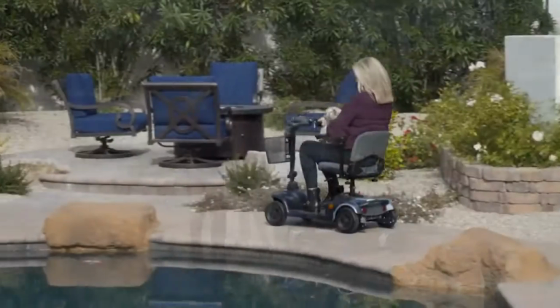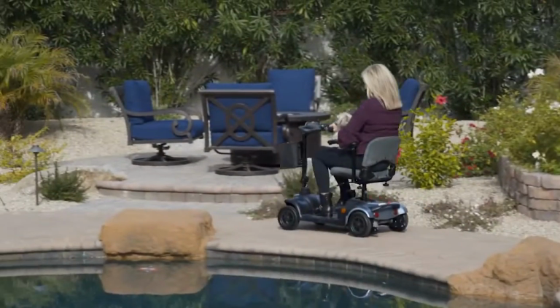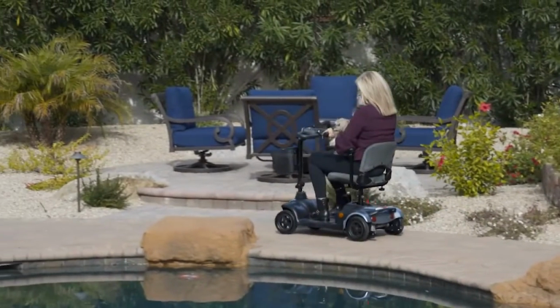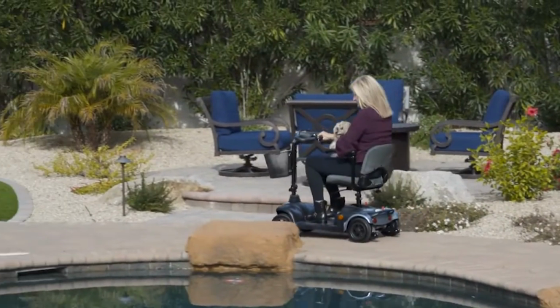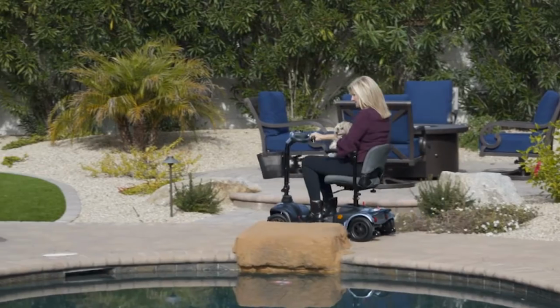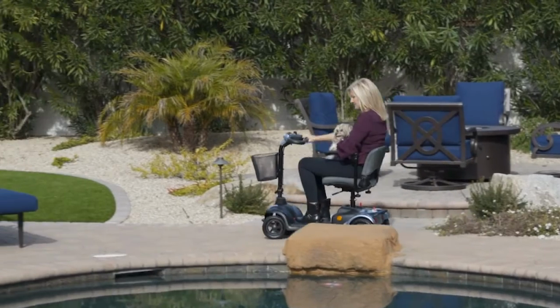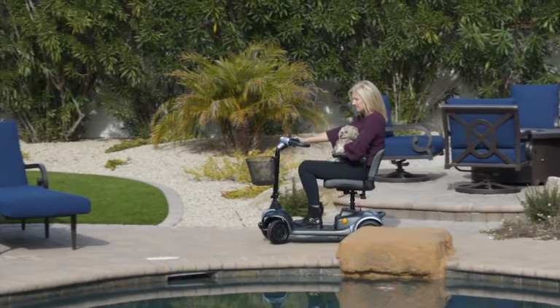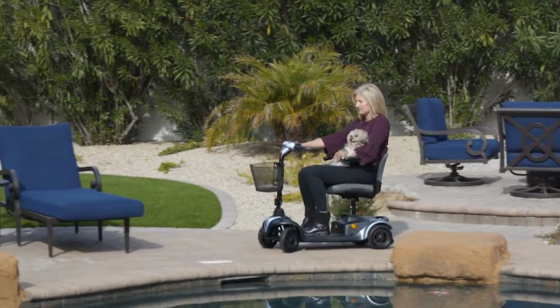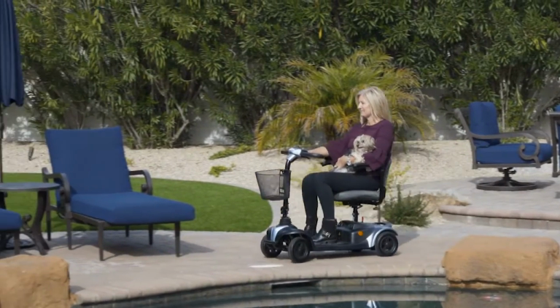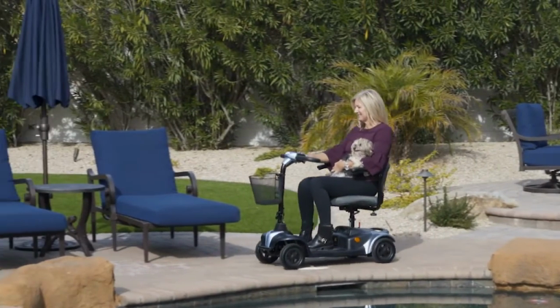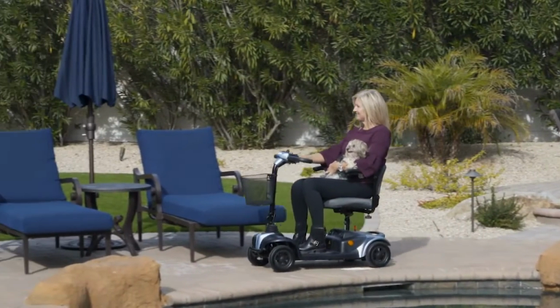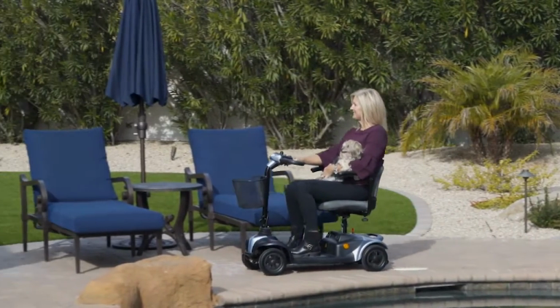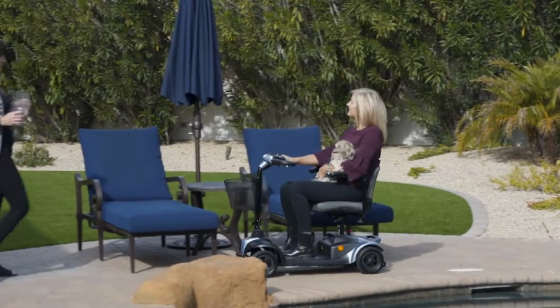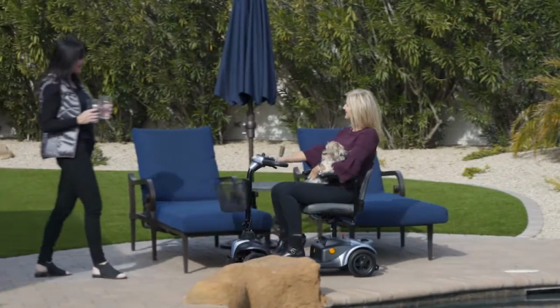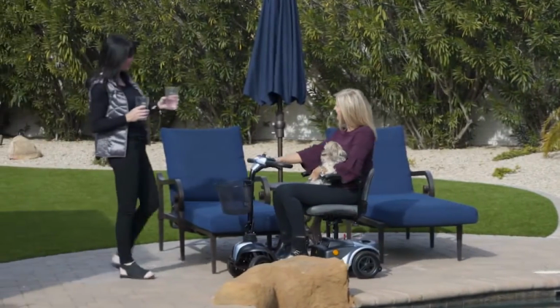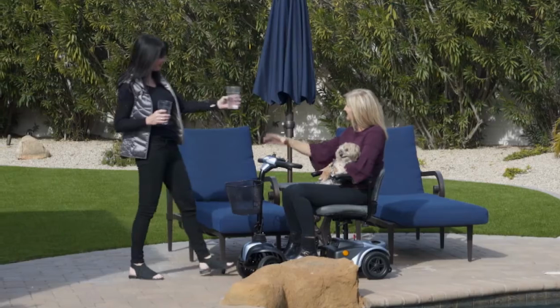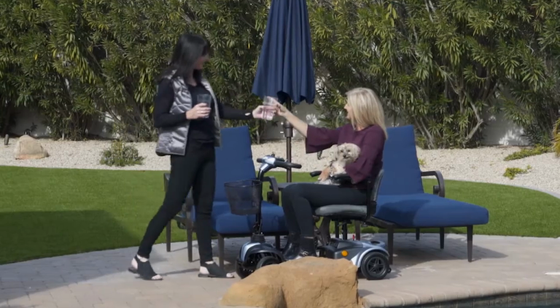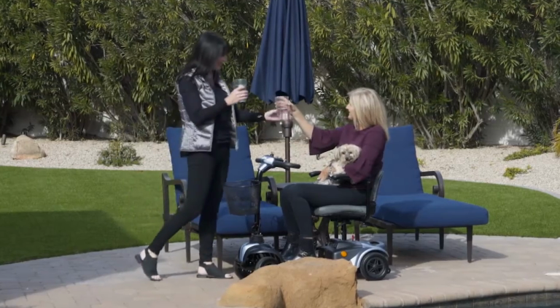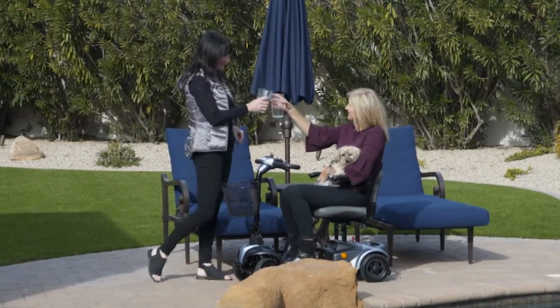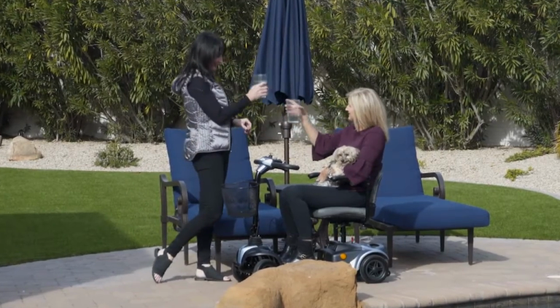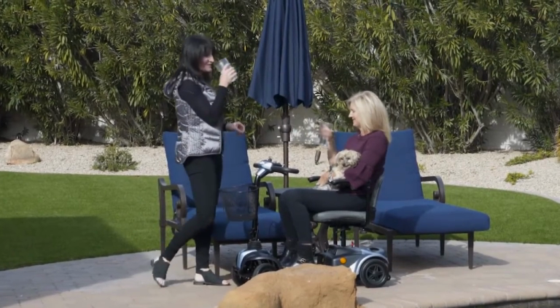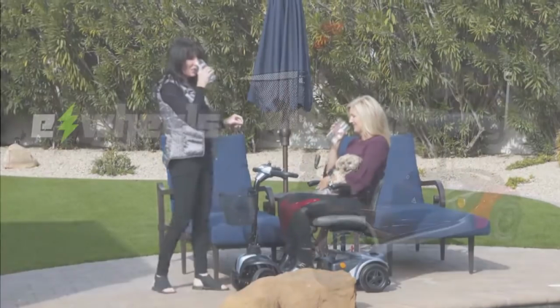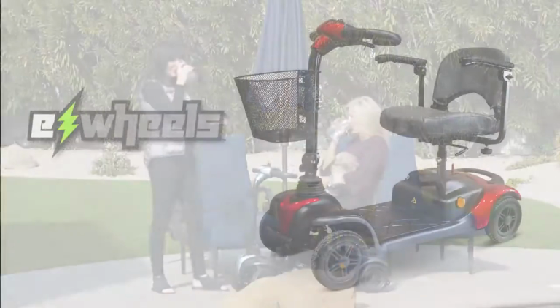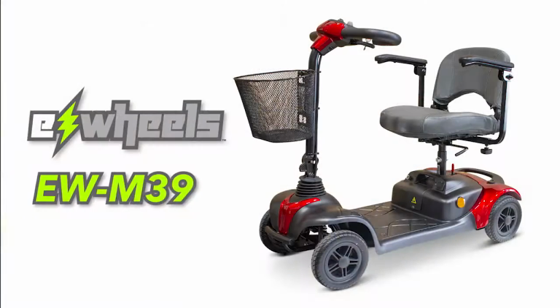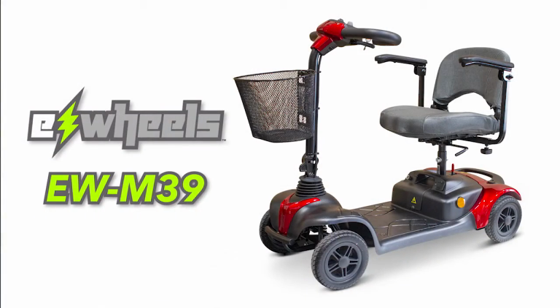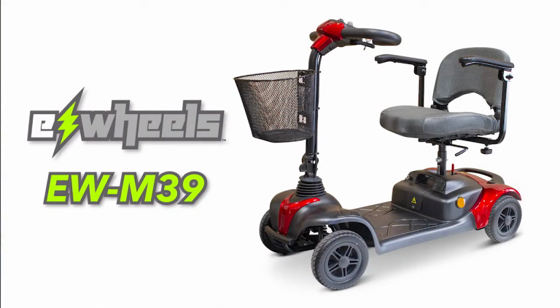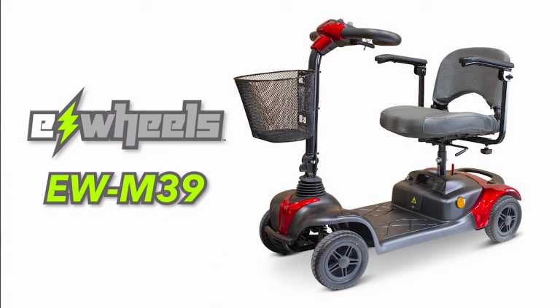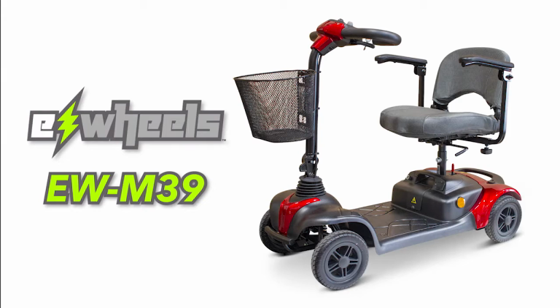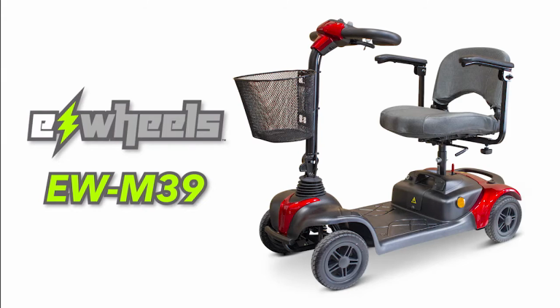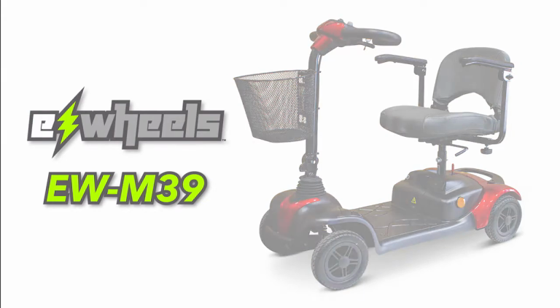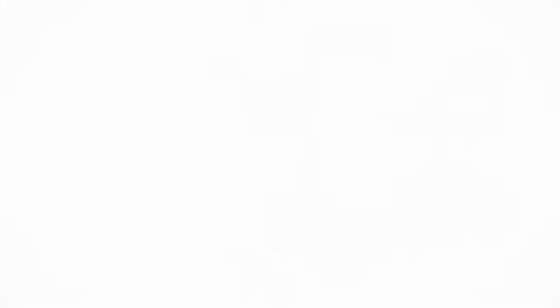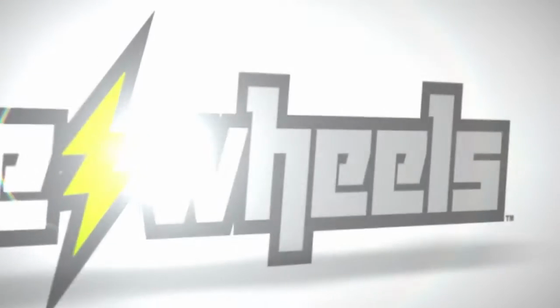This scooter is simply the highest quality, best value, portable scooter on the market today. So if you're looking for a lightweight, portable scooter with loads of features at a great price, look no further than the EWM39 Portable Mobility Scooter.